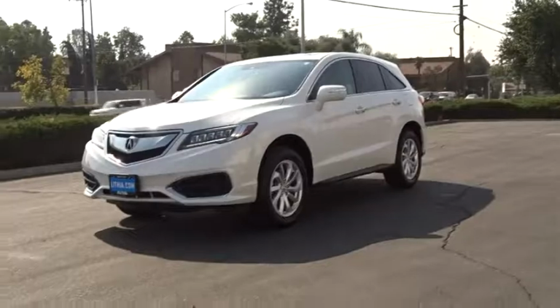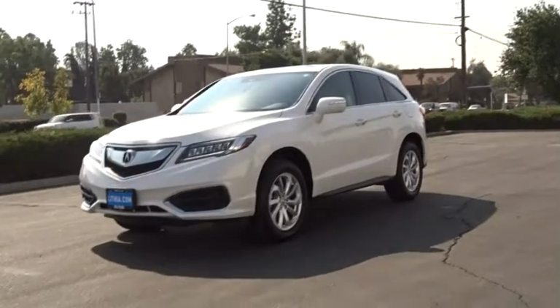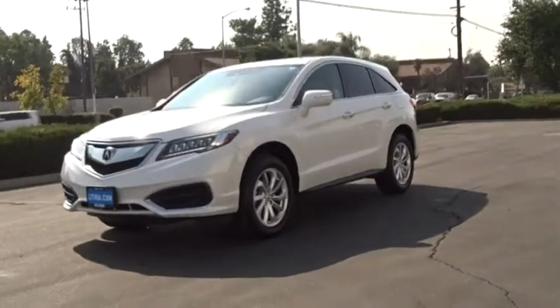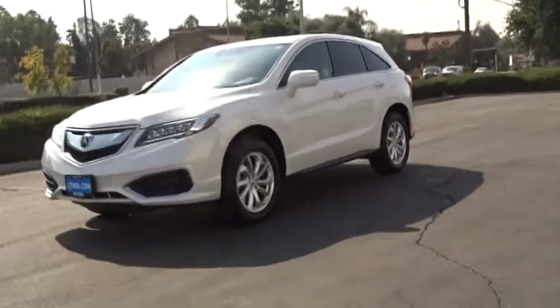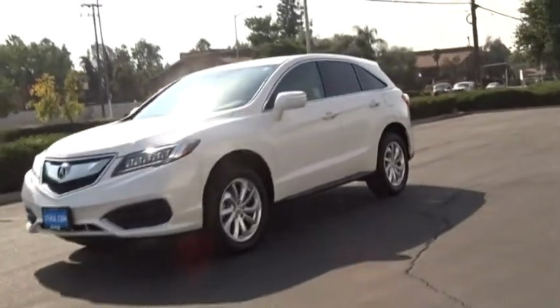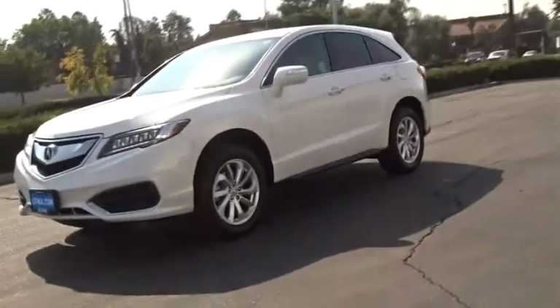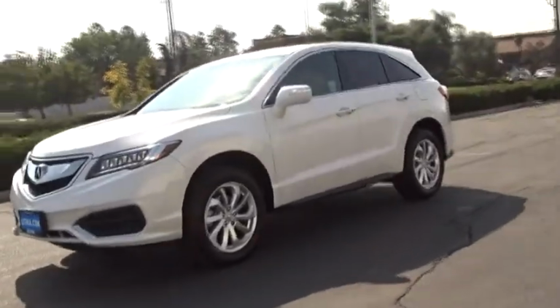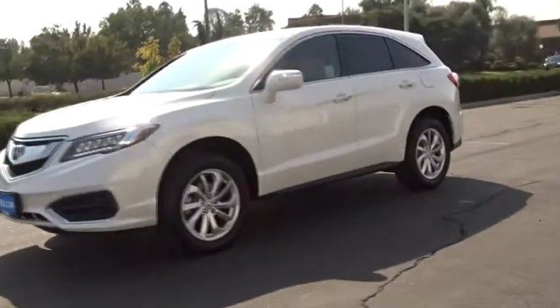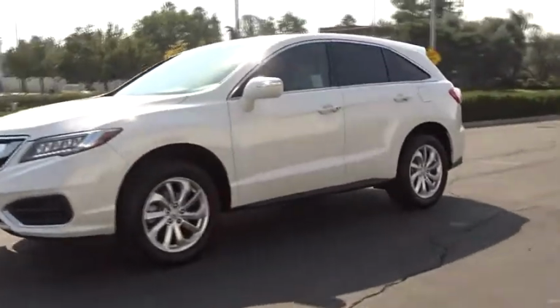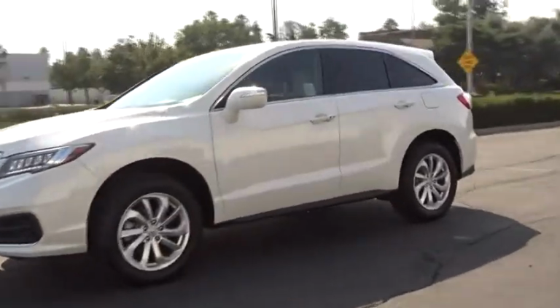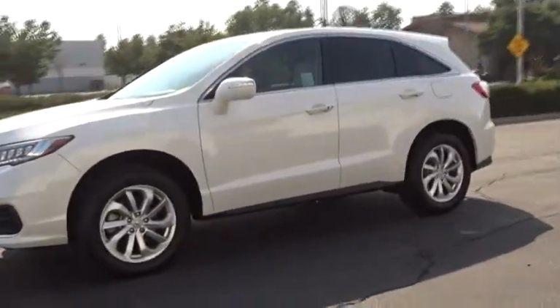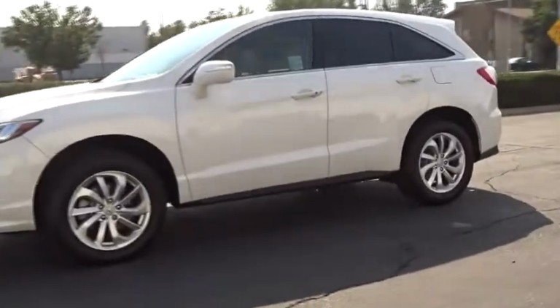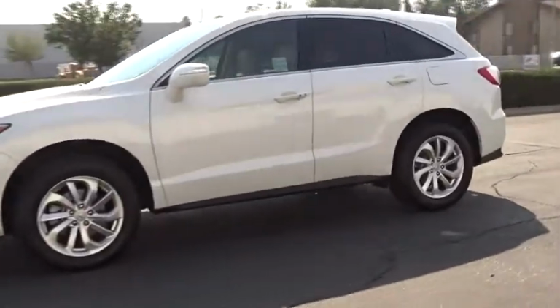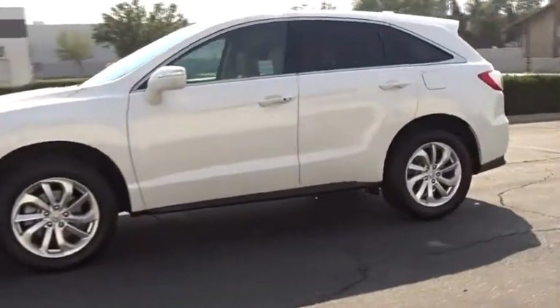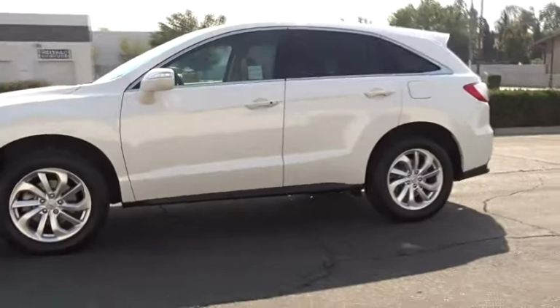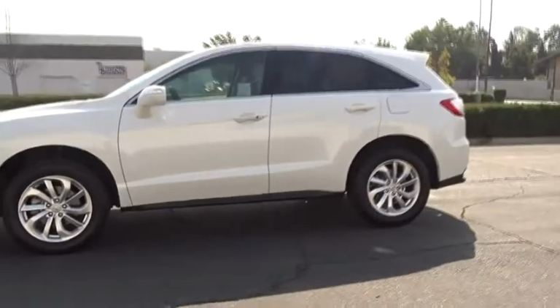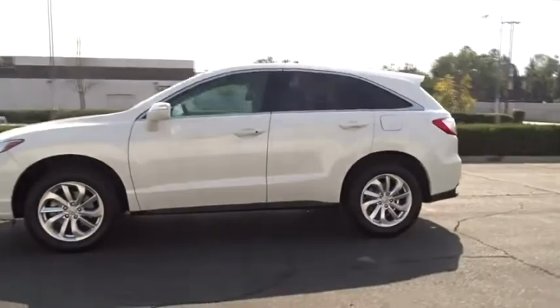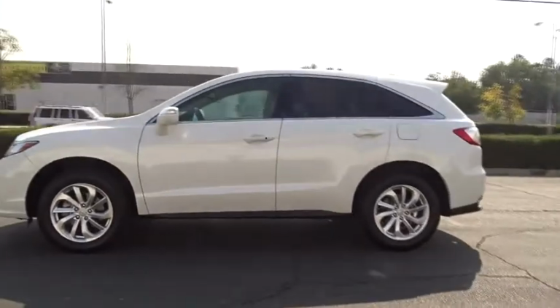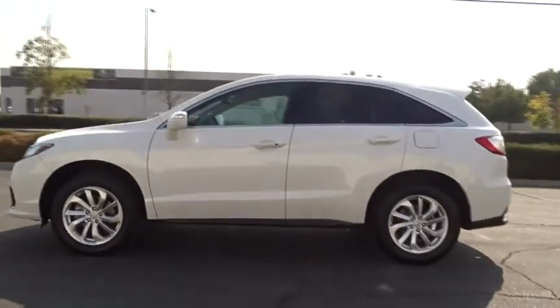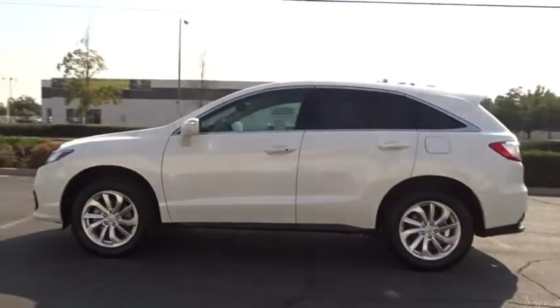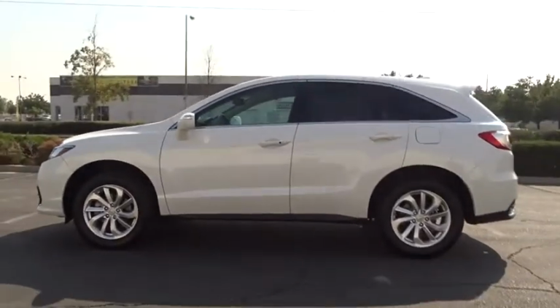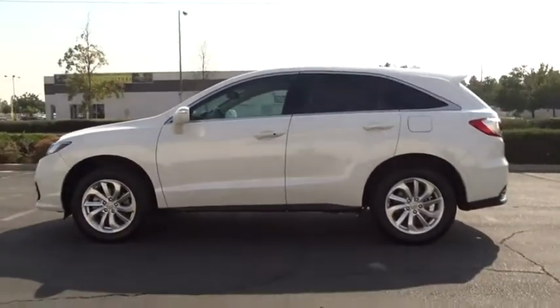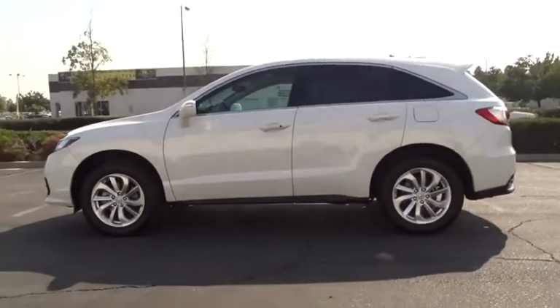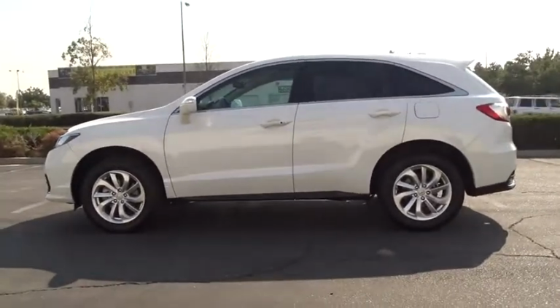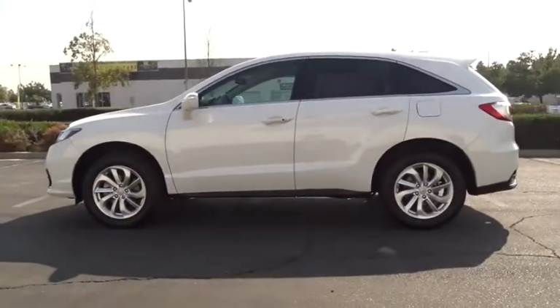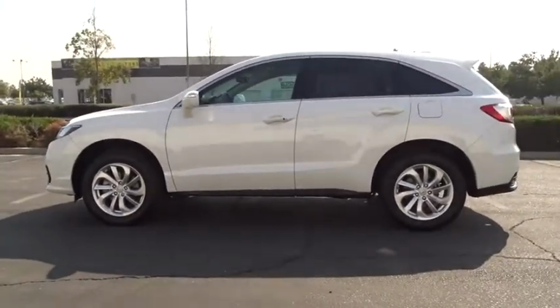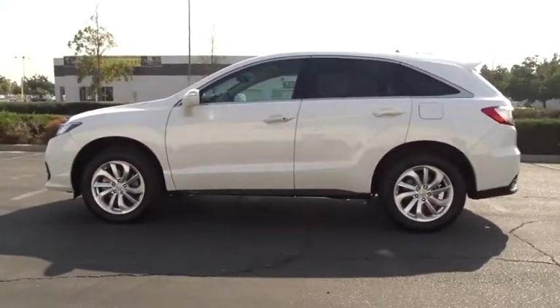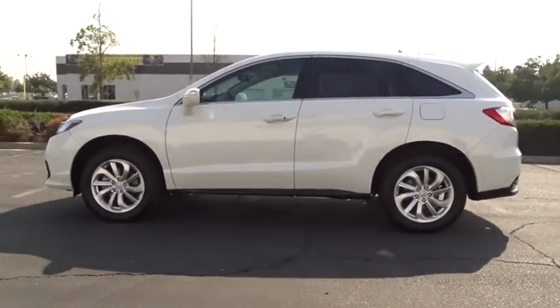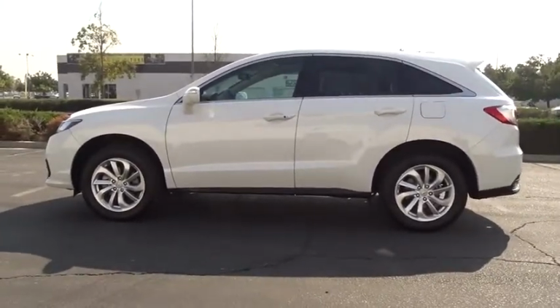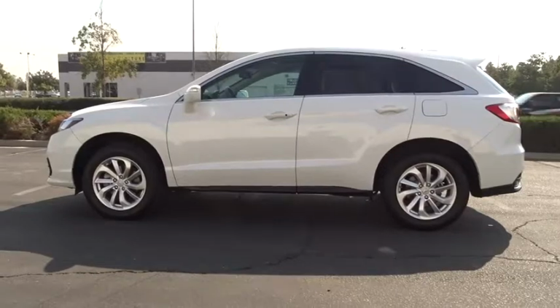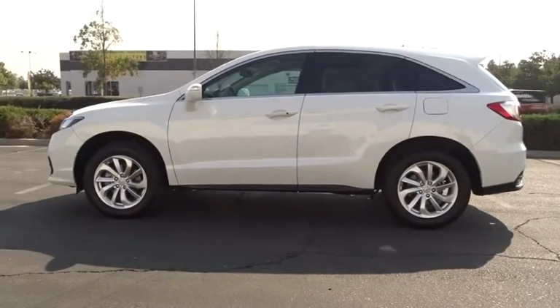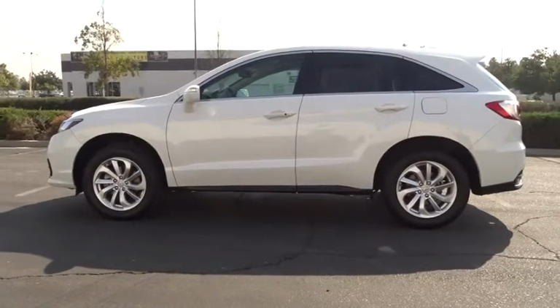2016 Acura RDX. Viewed as Acura's answer to BMW's sporty X3, the RDX offers a stylish interior, plenty of sport, and a nice amount of utility.